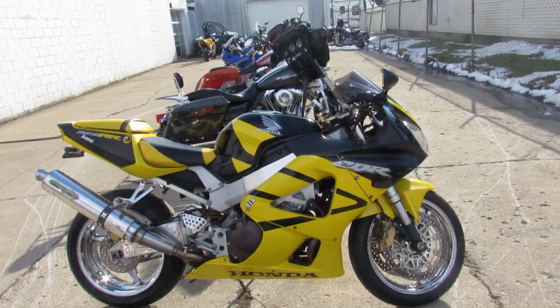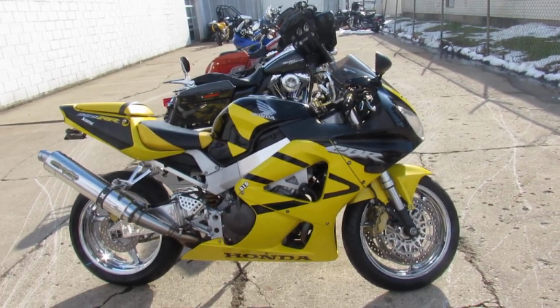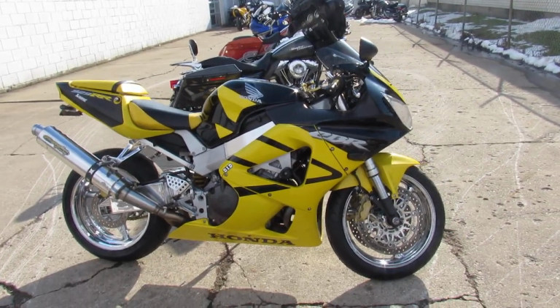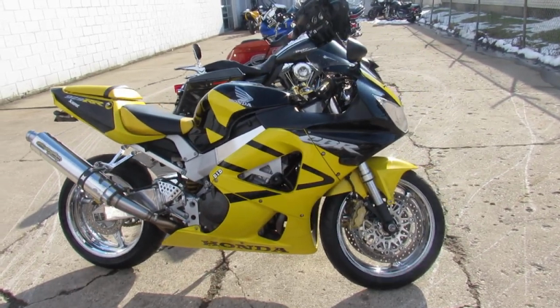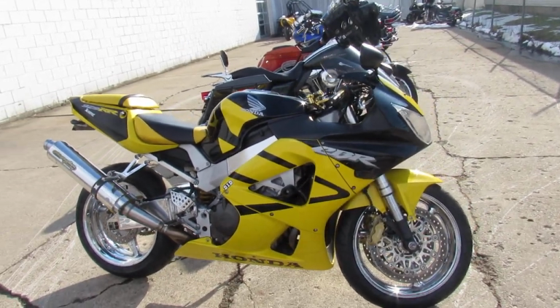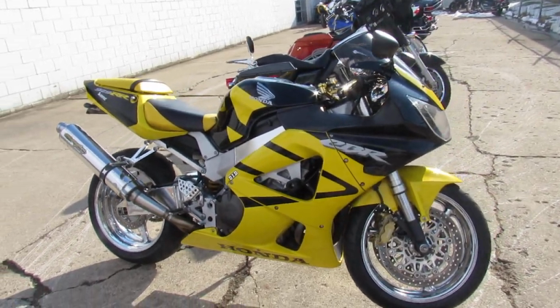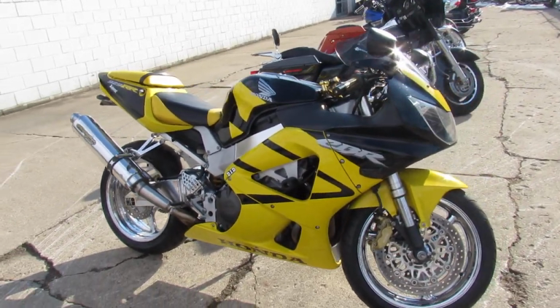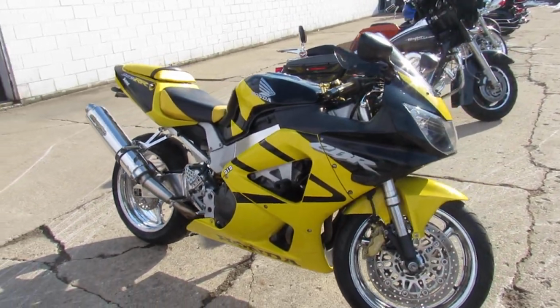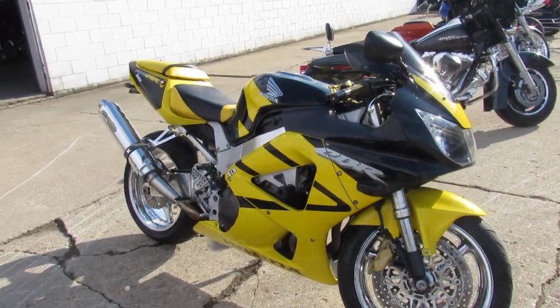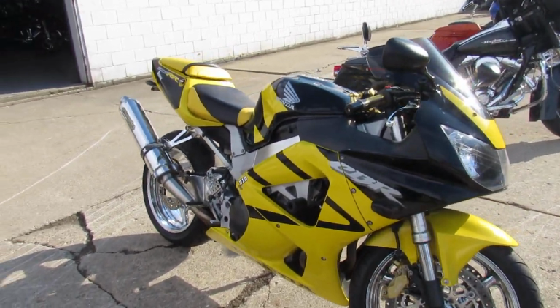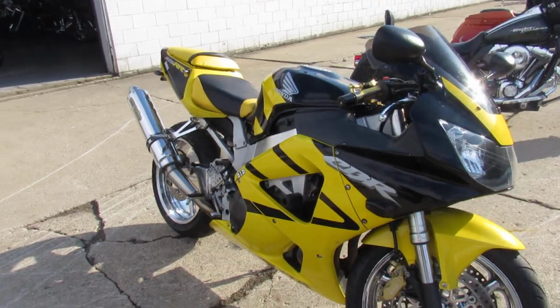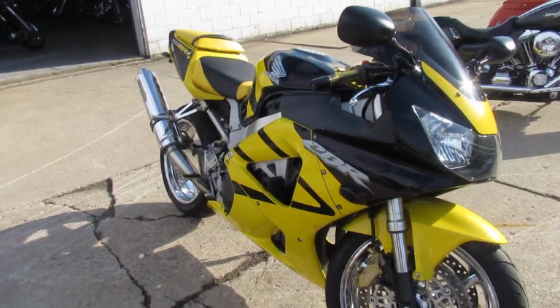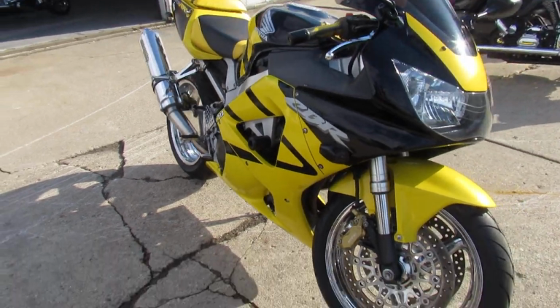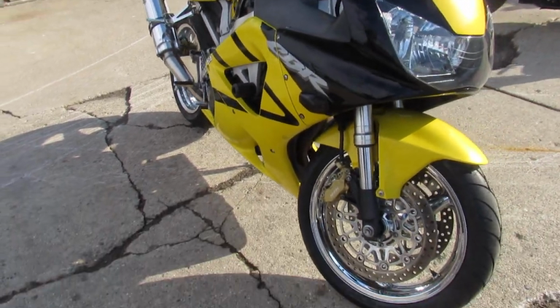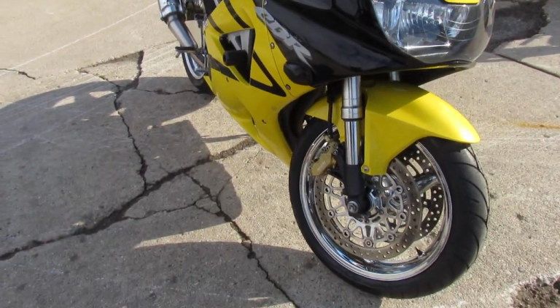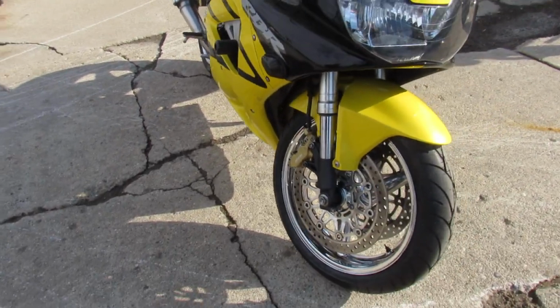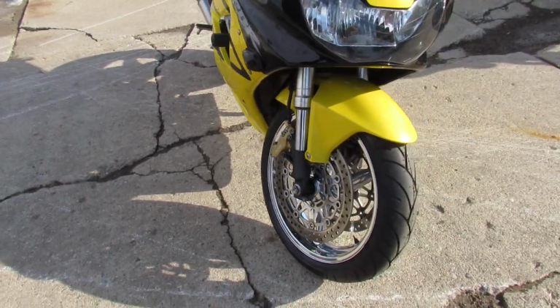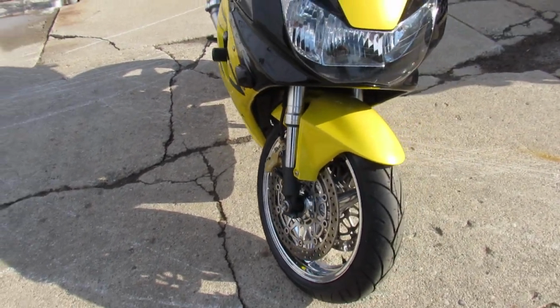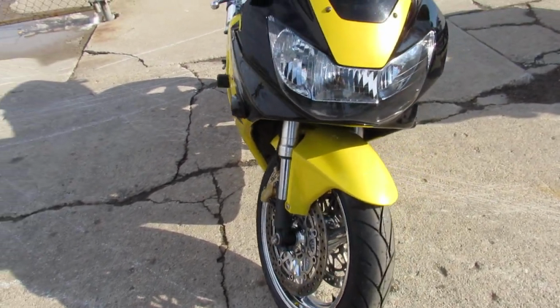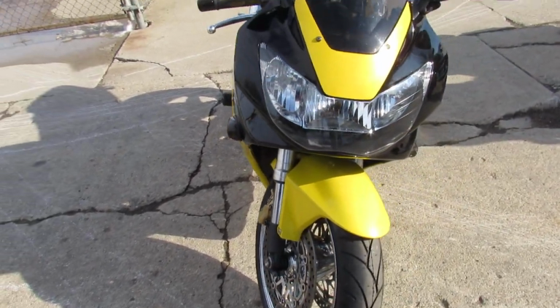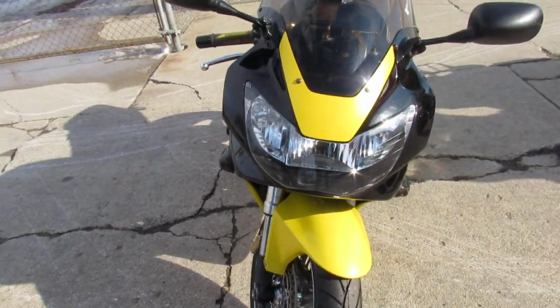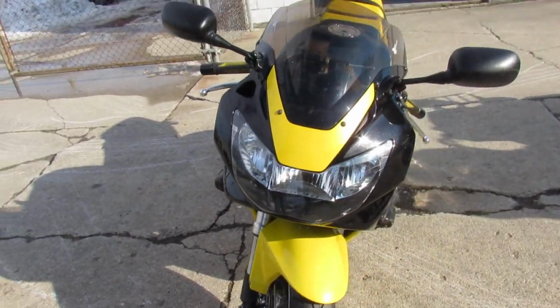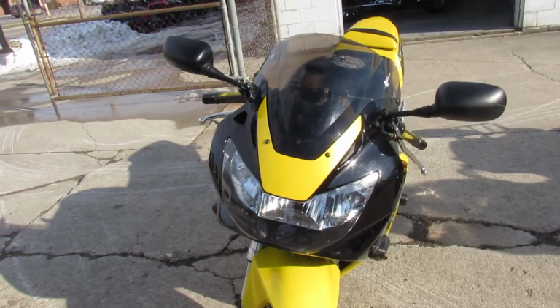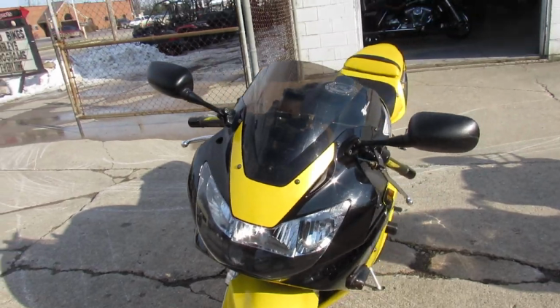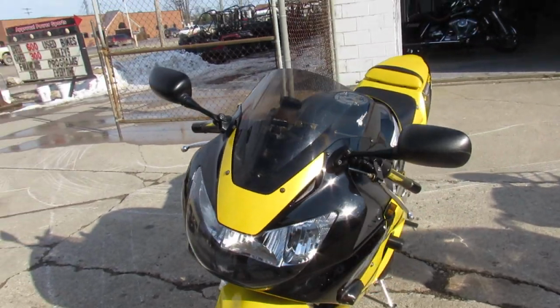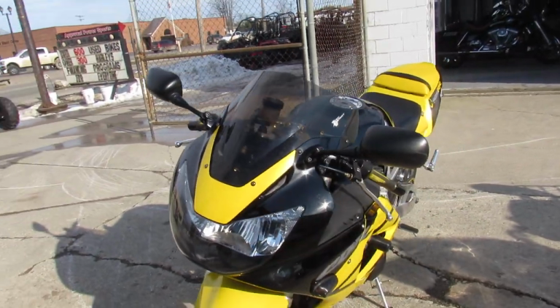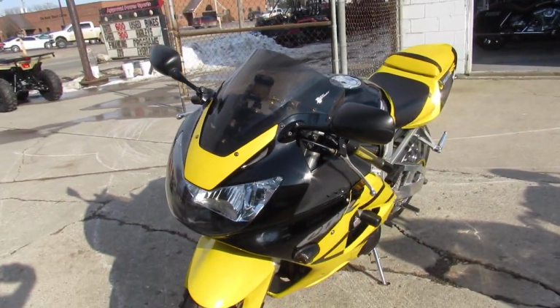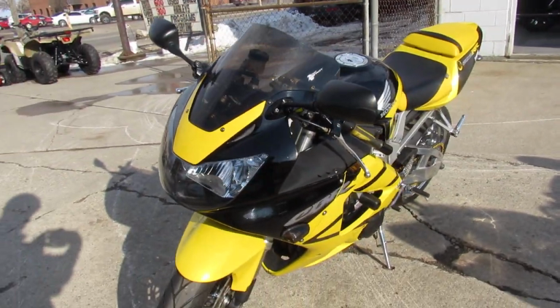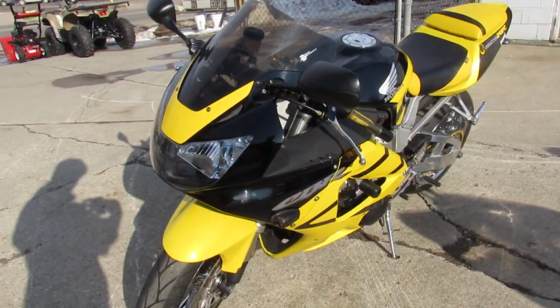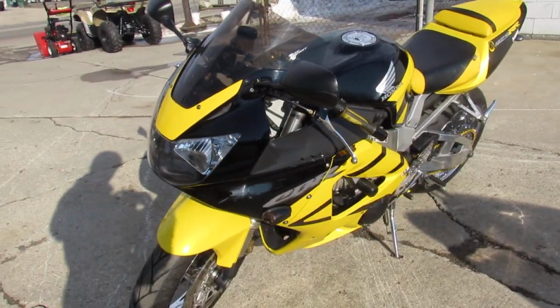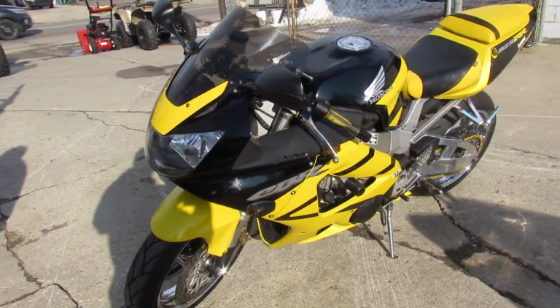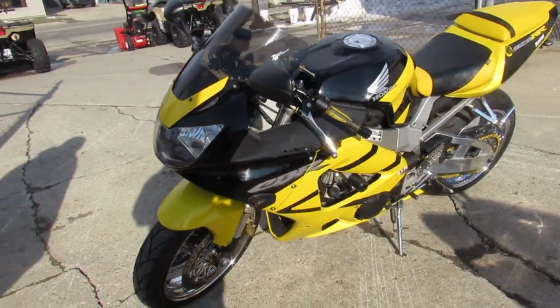Hey guys, approvalpowersports.com here. Anybody looking to get on a nice leader bike at a great price, I got it for you. 2001 CBR 929RR for sale — it's got the chrome wheels on it, which really make it stand out.